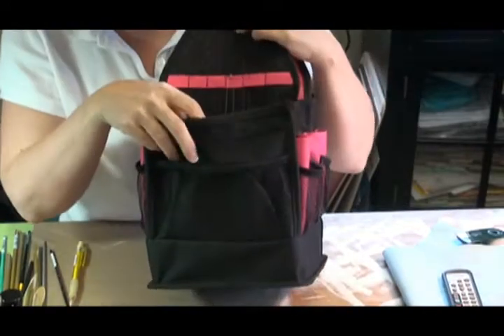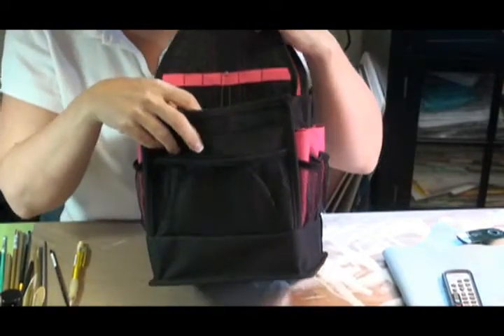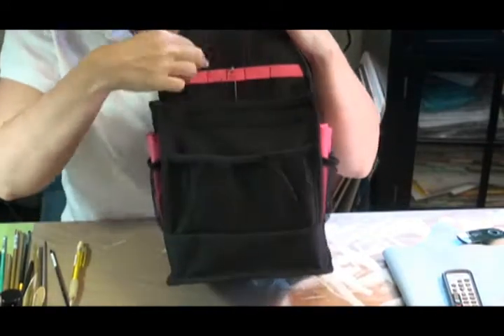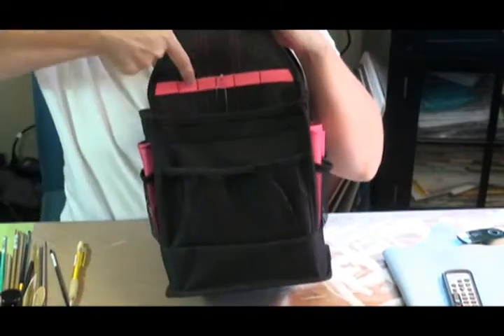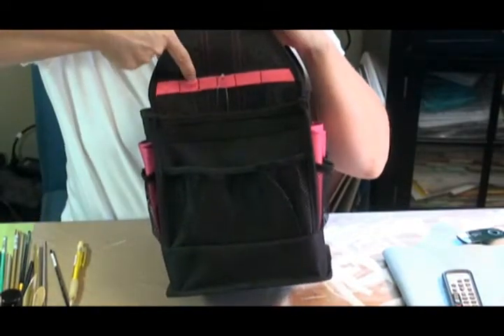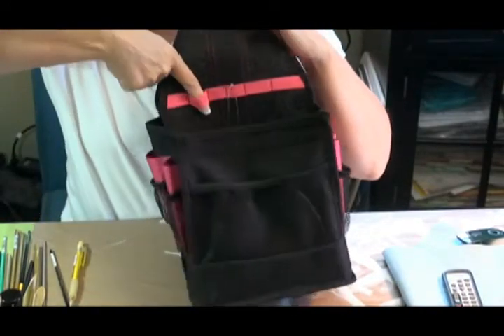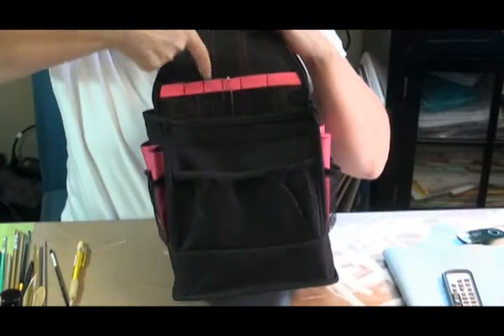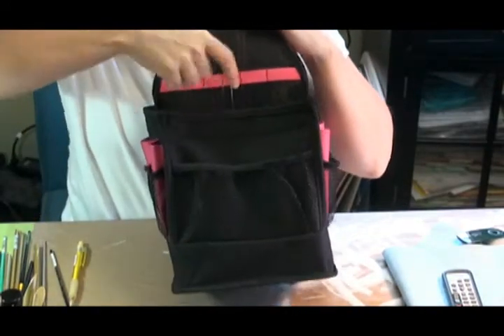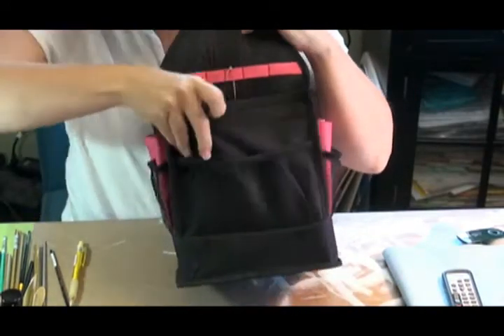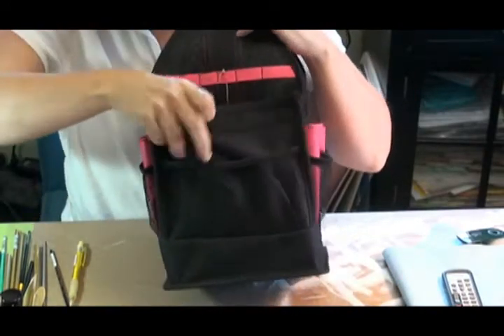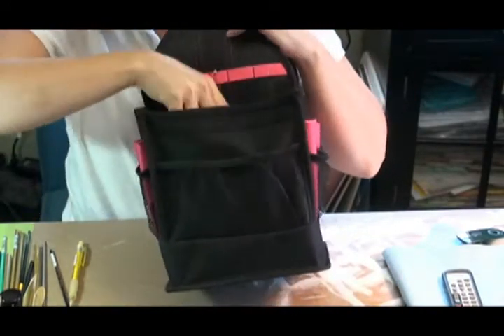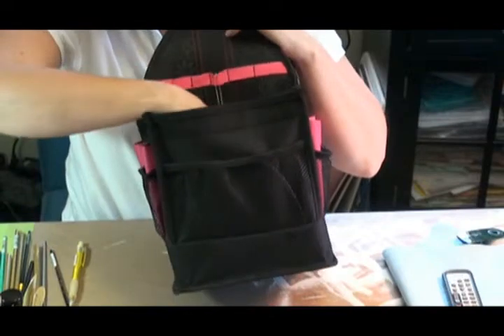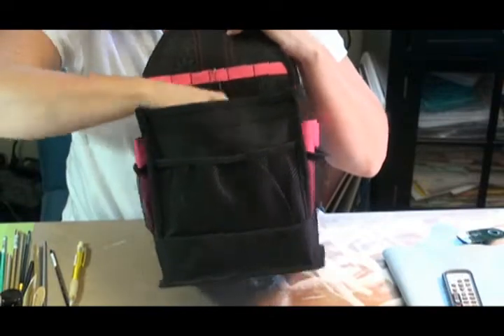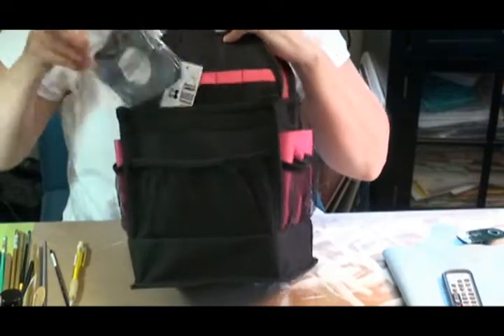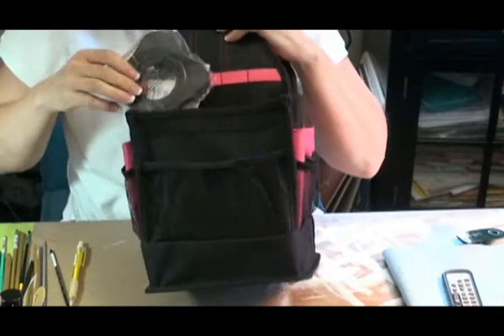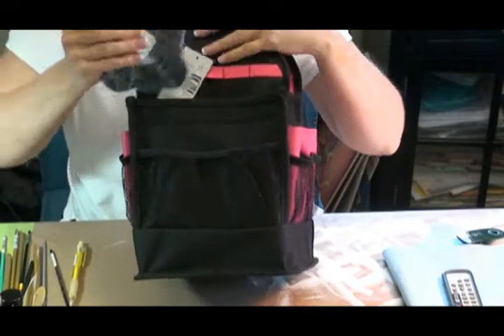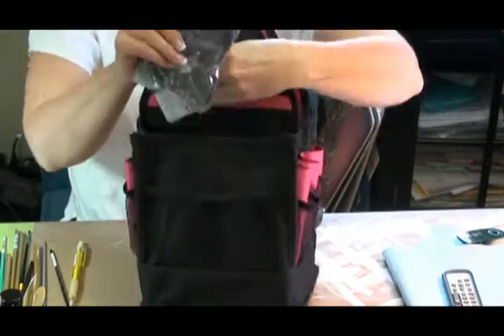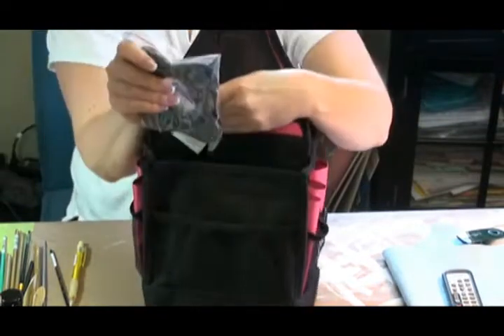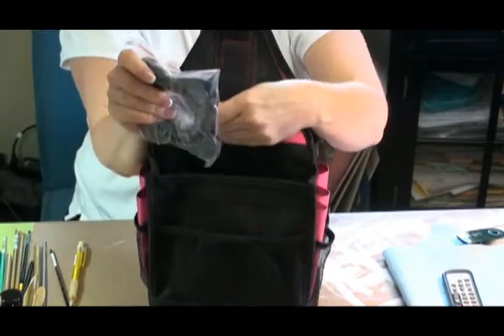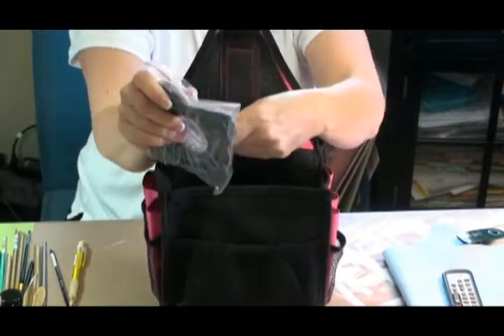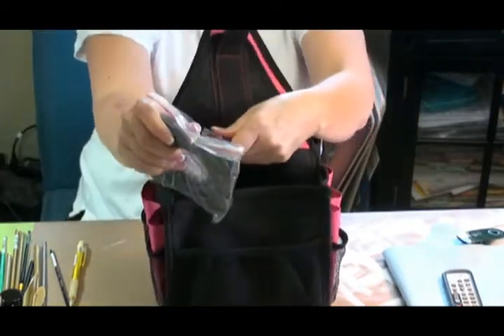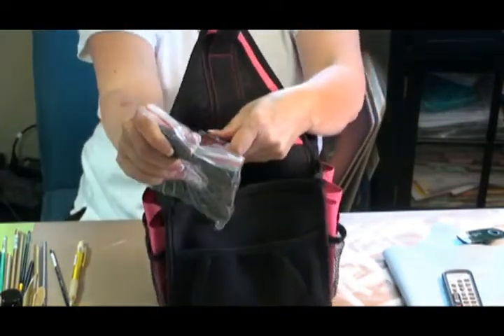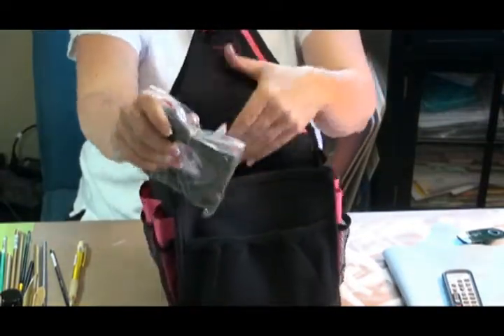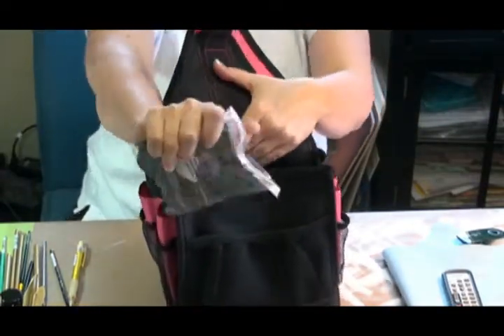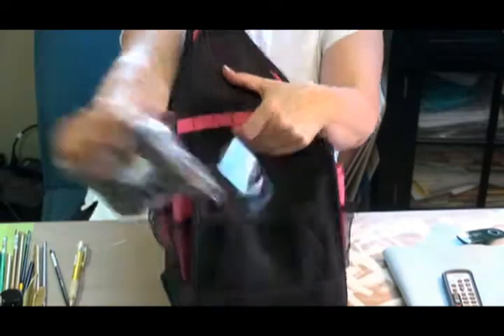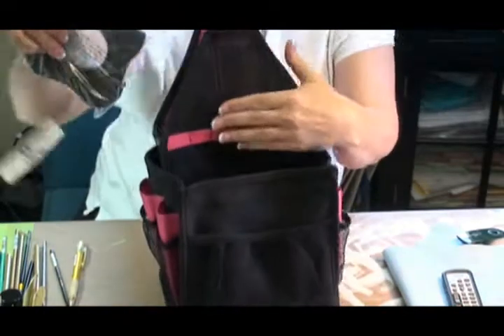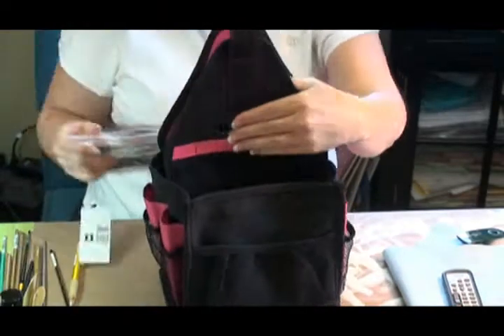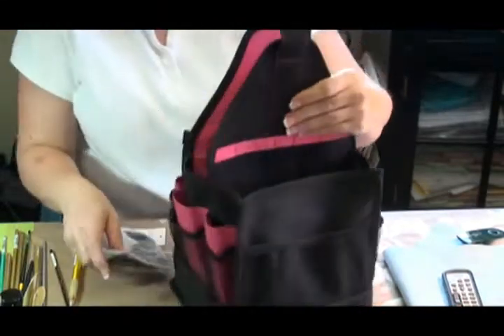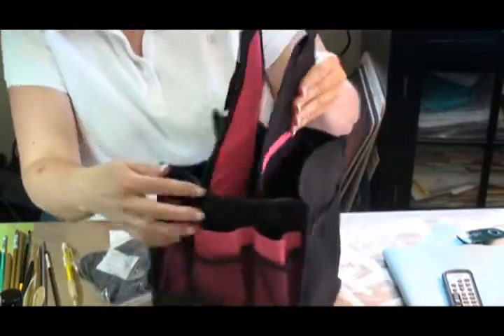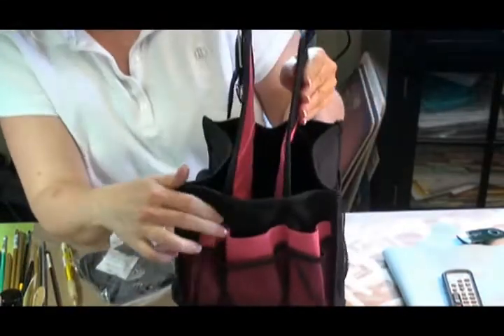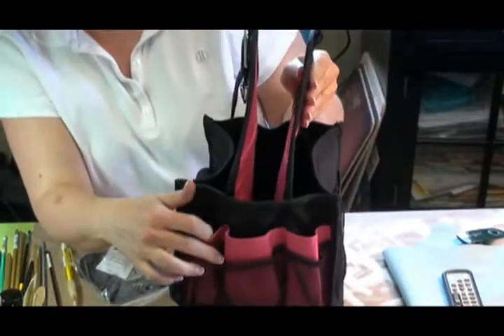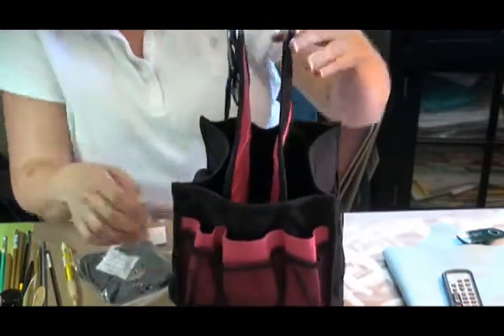You've got your brush pouches or stuff pouches. This is snapped on — let me pop this off. And then more pouches over here.